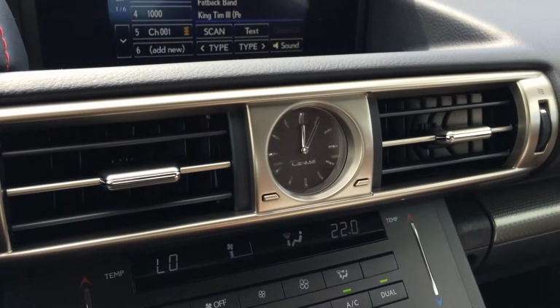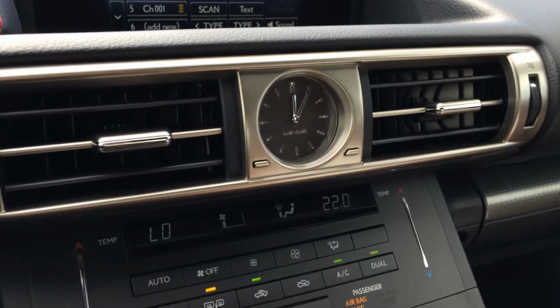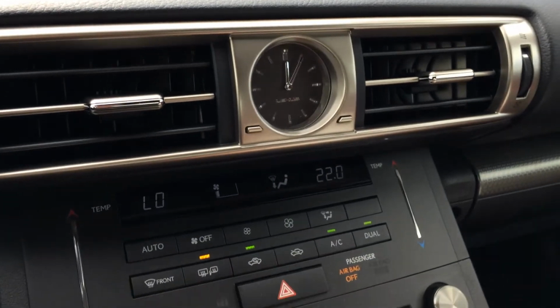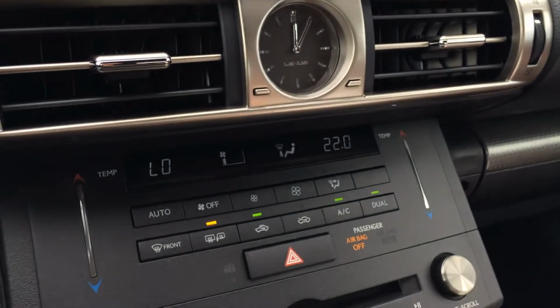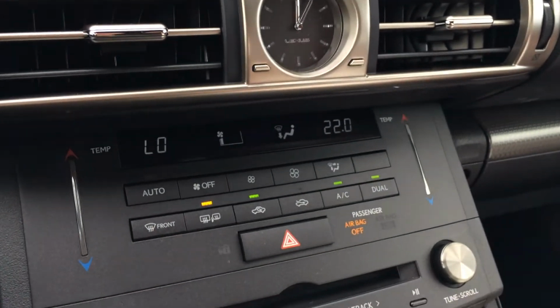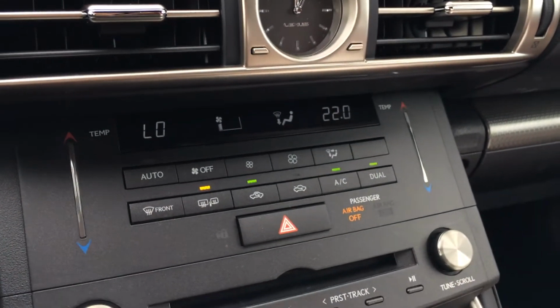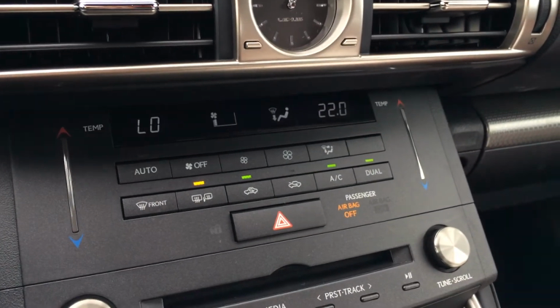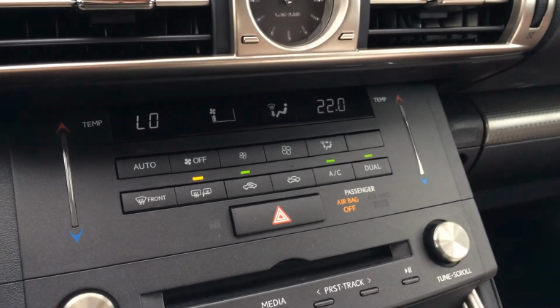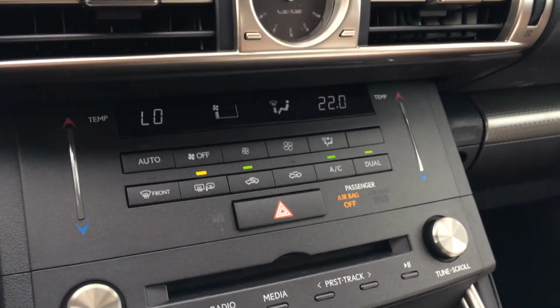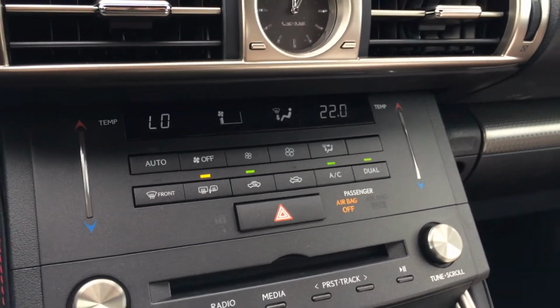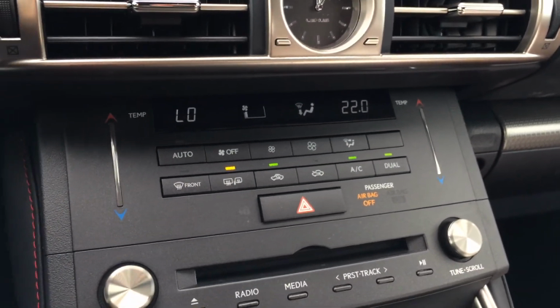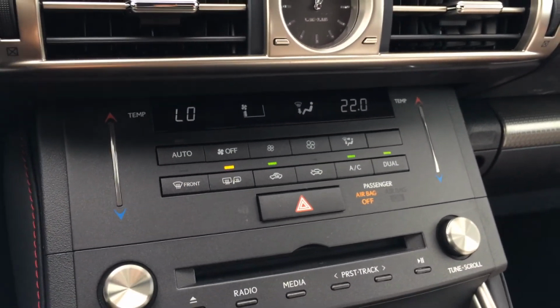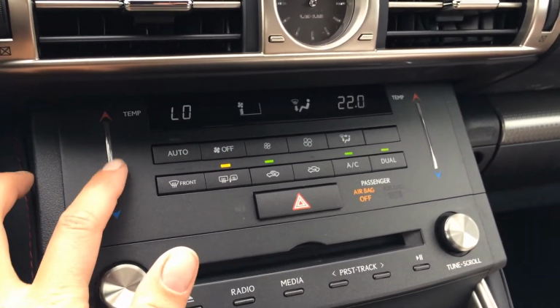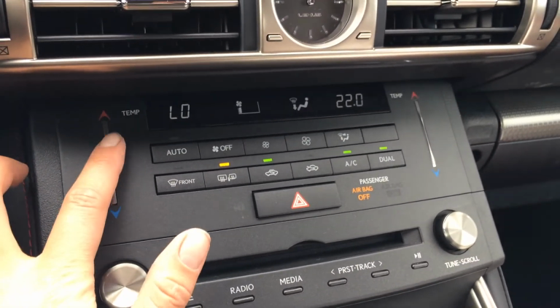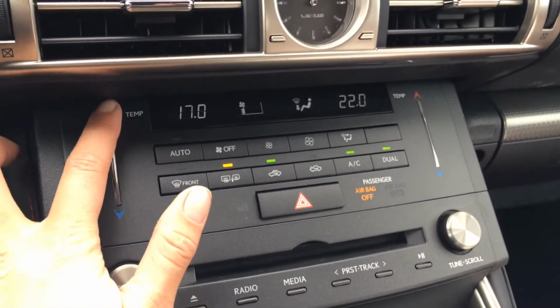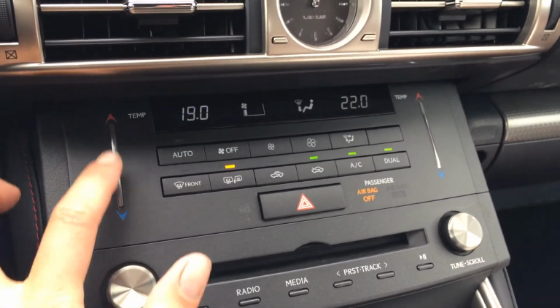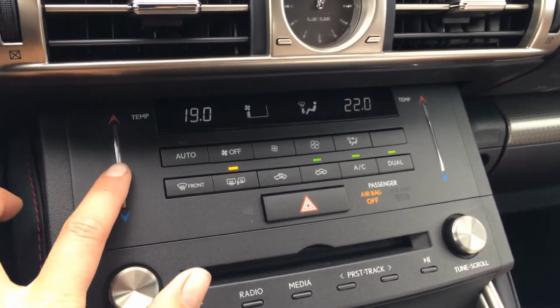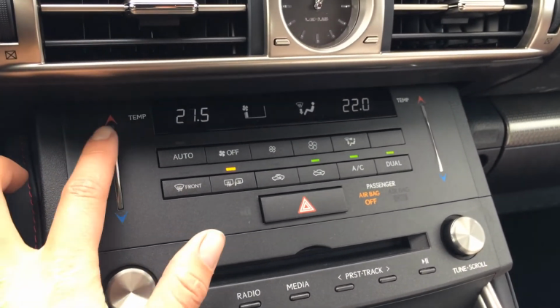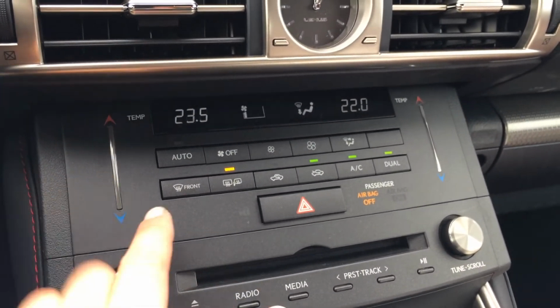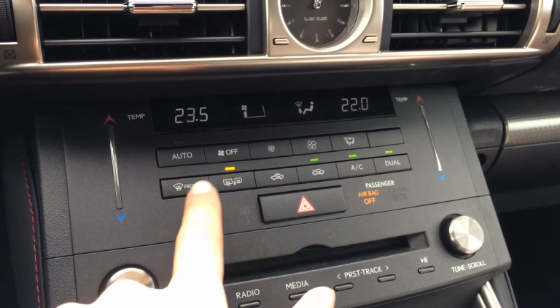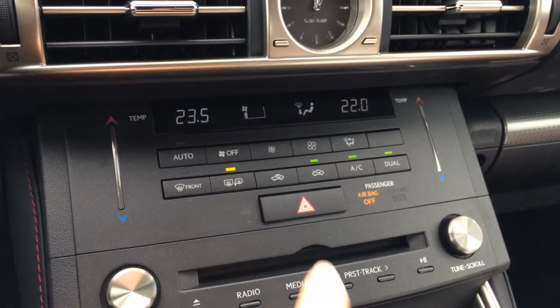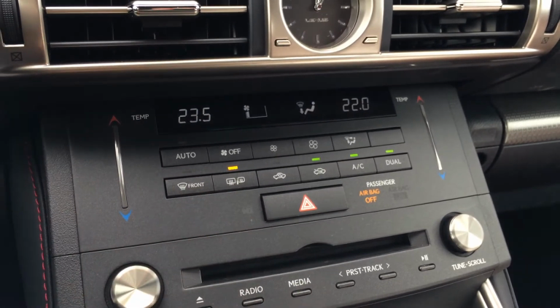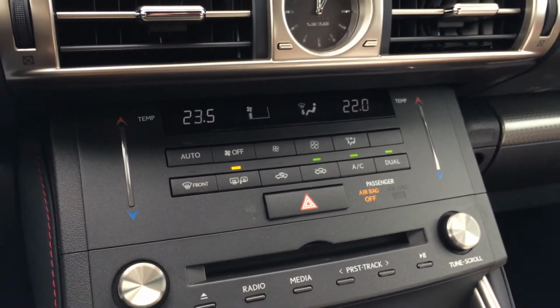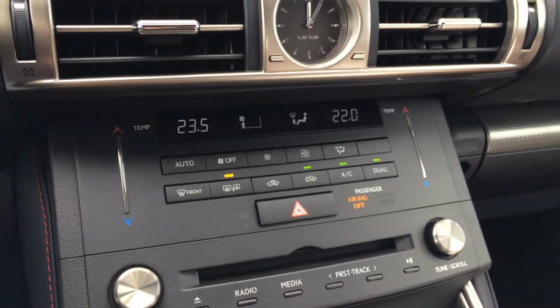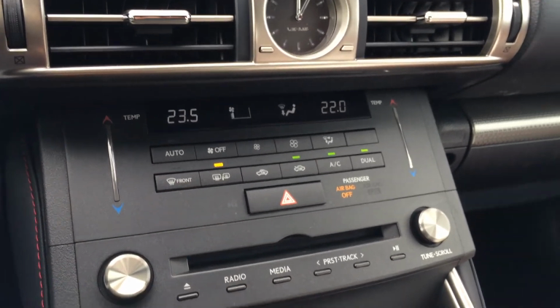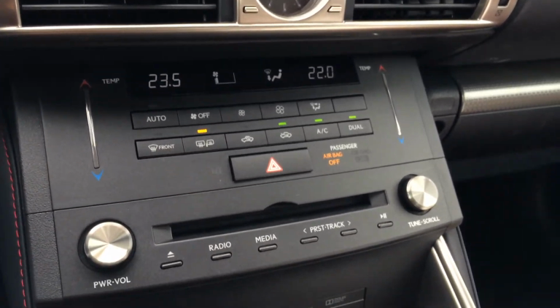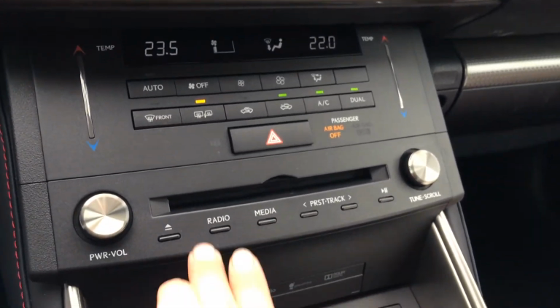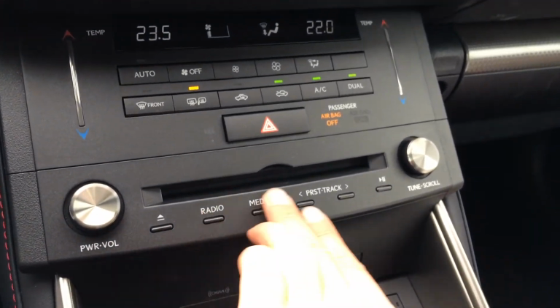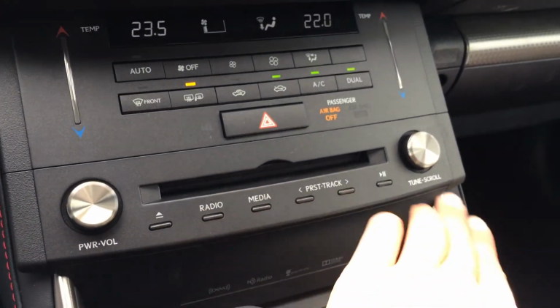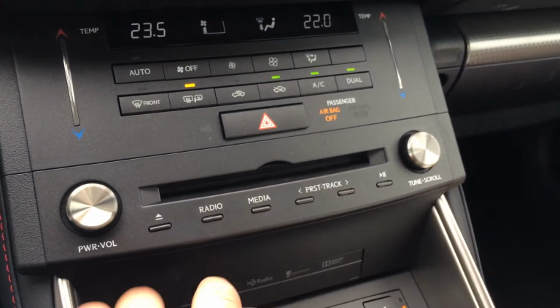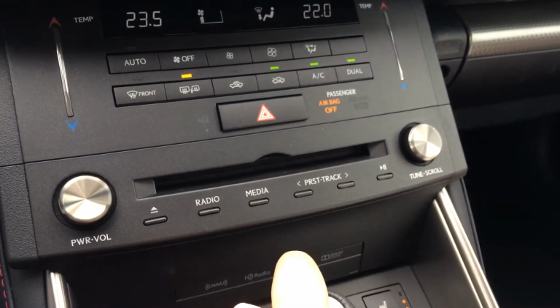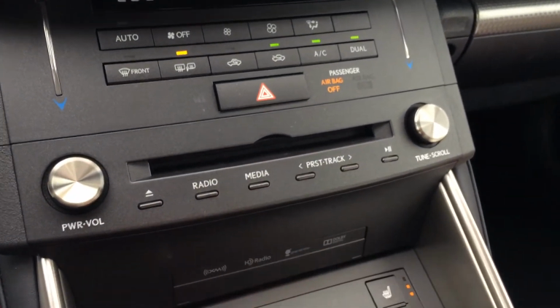There's an analog clock and dual zone climate control with AC. You've got a touch panel for the temperature, front to rear defrost, and the side mirrors are heated. There are also shortcut buttons for audio.